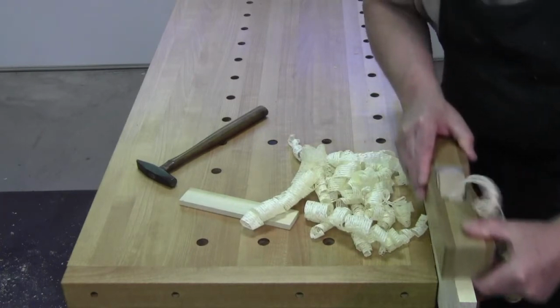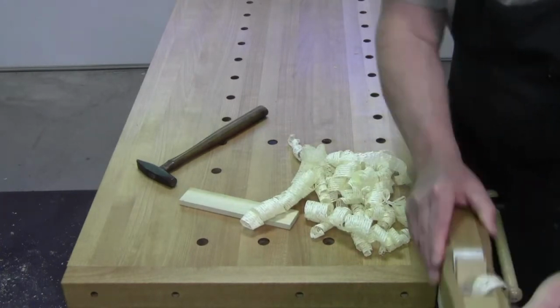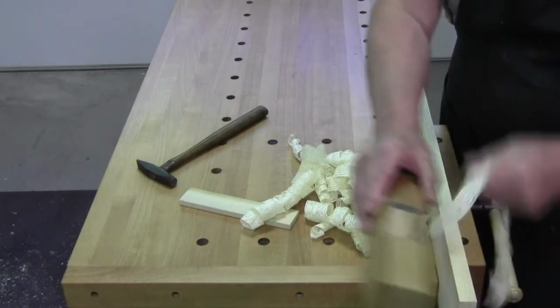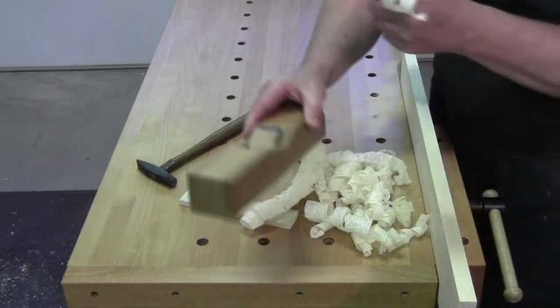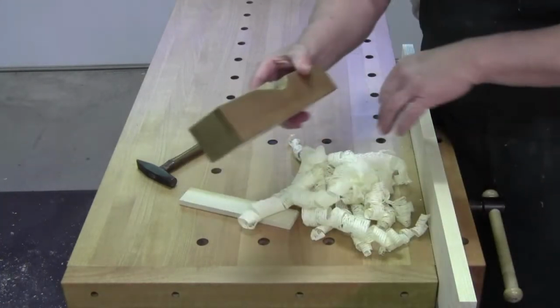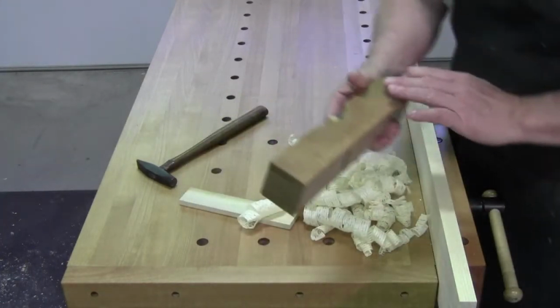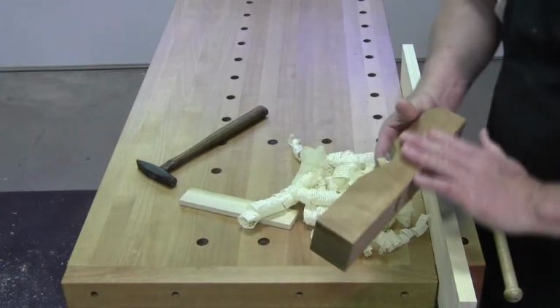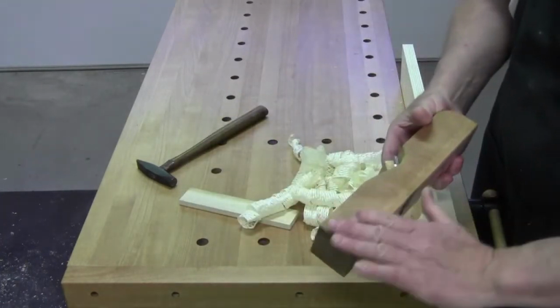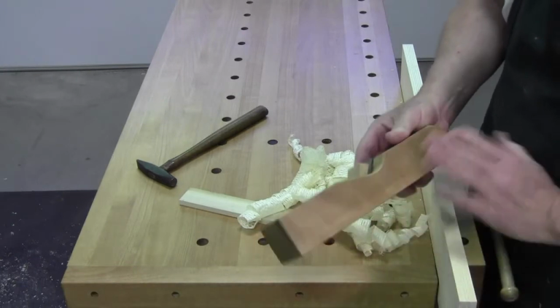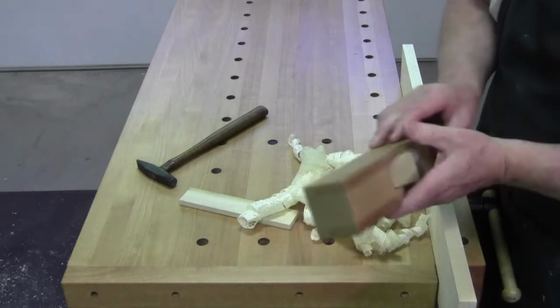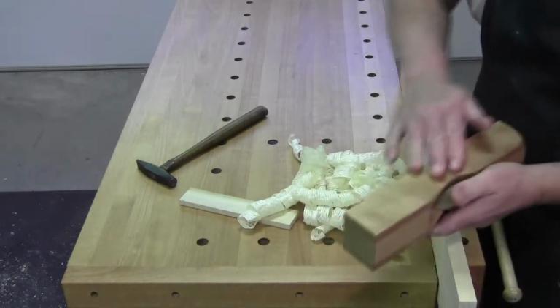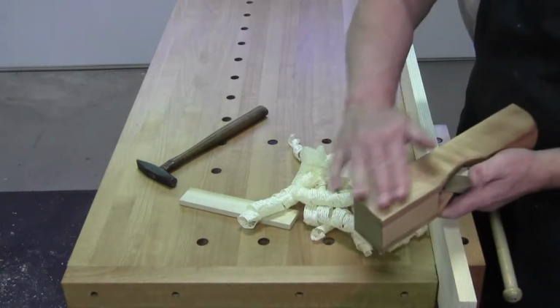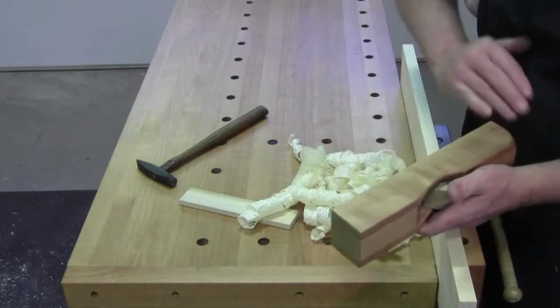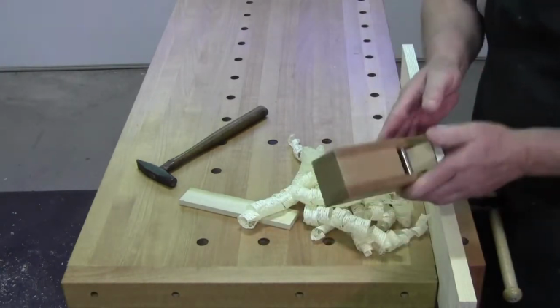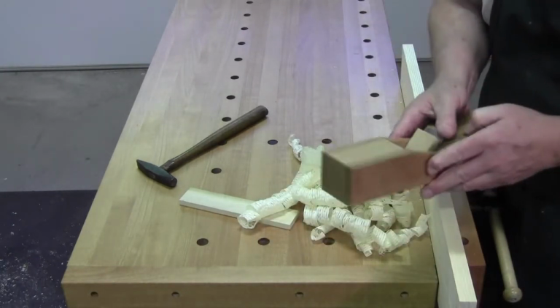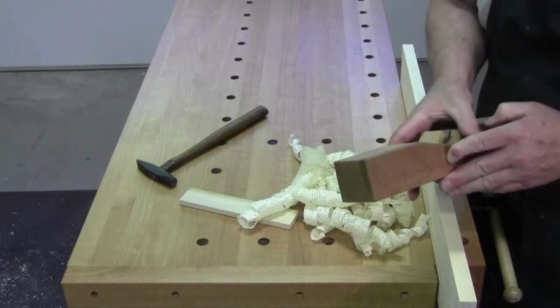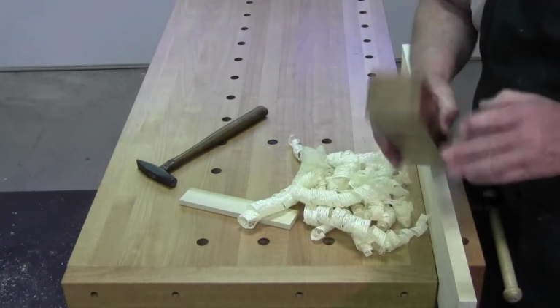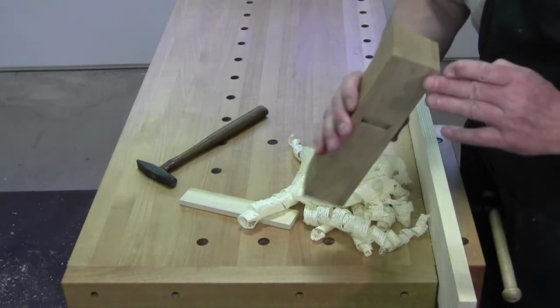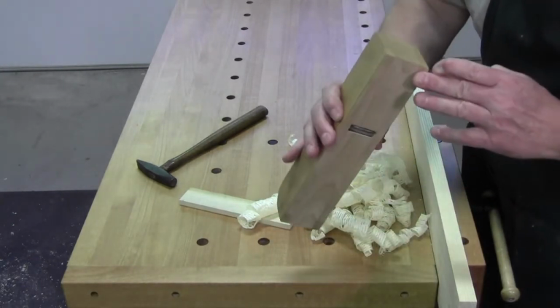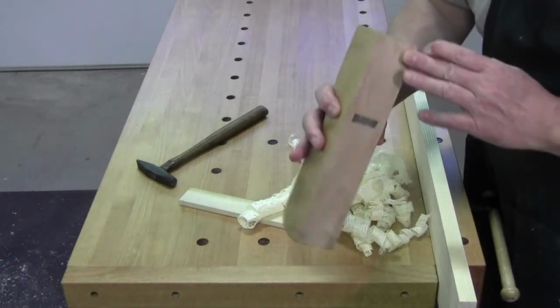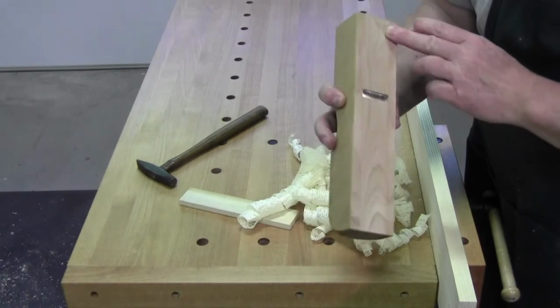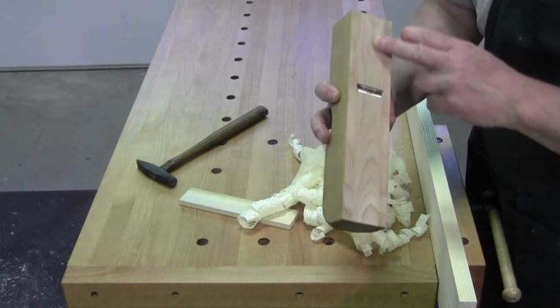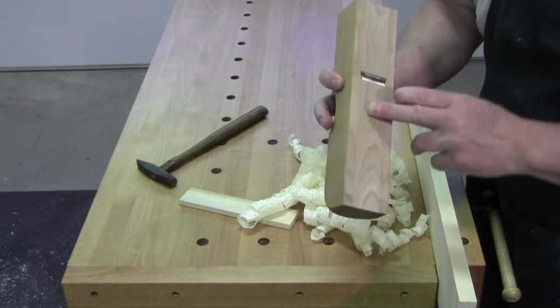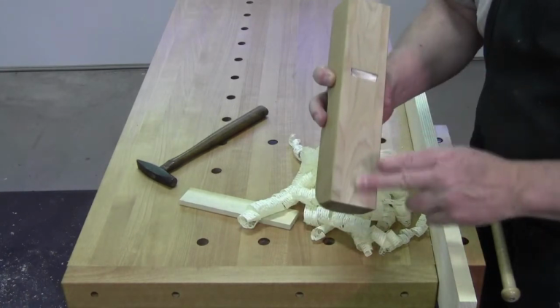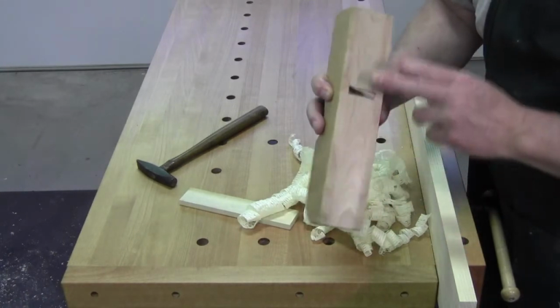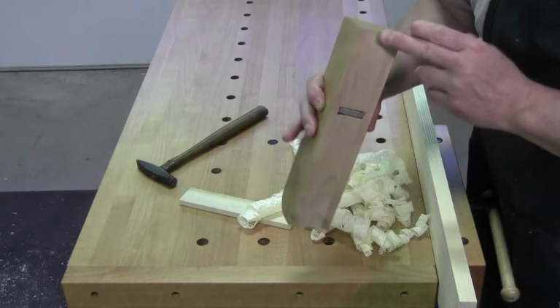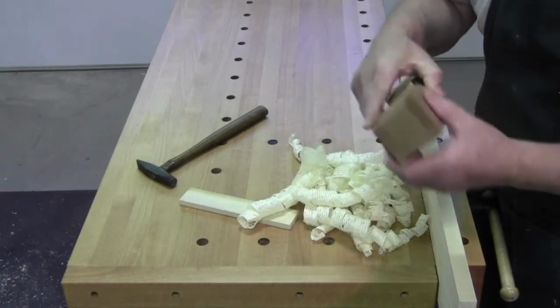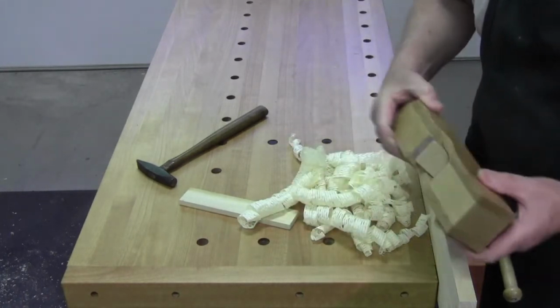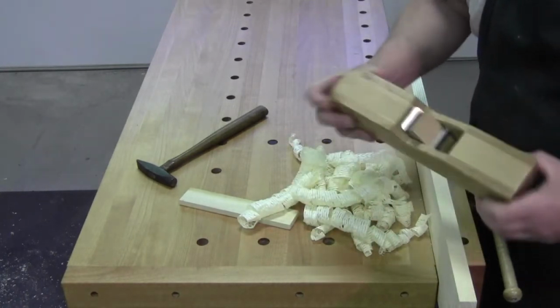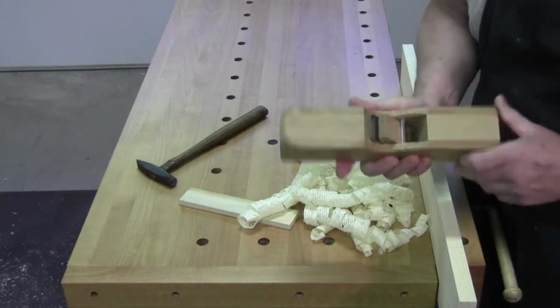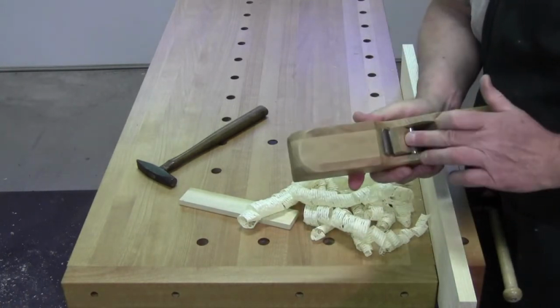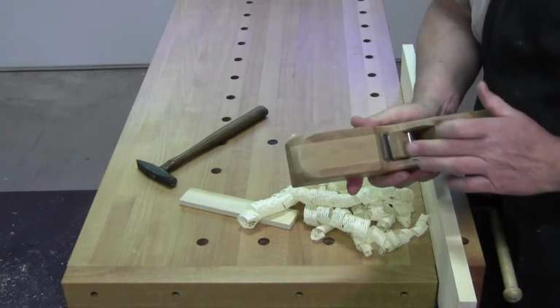It's a handmade plane — quarter sawn cherry on both sides, we've got a beechwood core and a beechwood wedge.